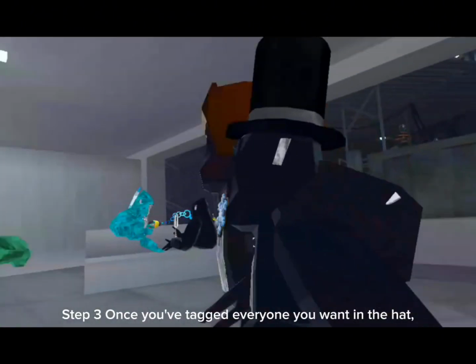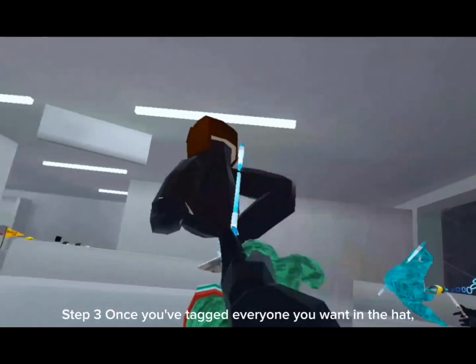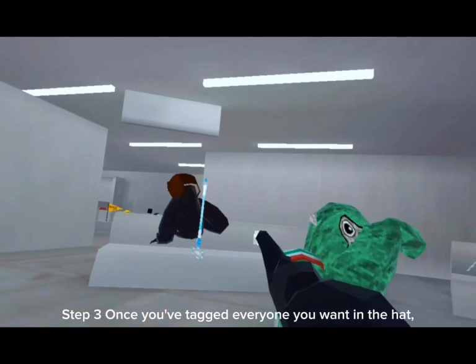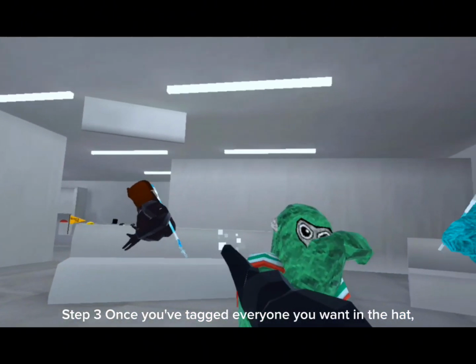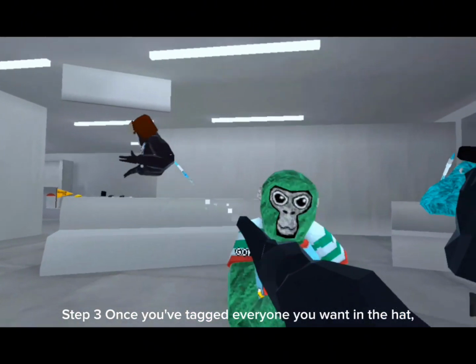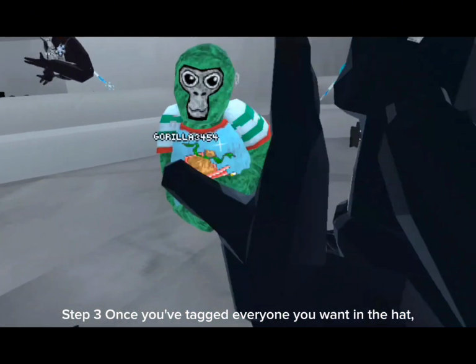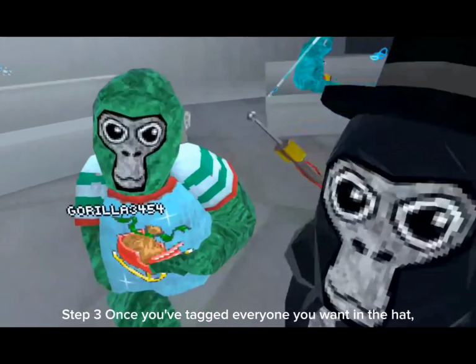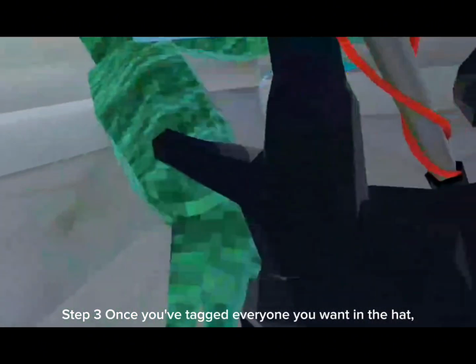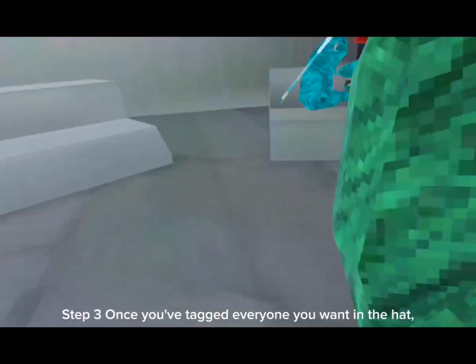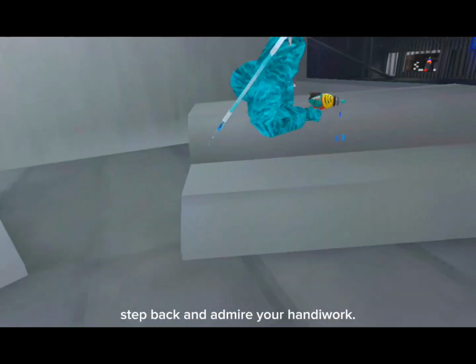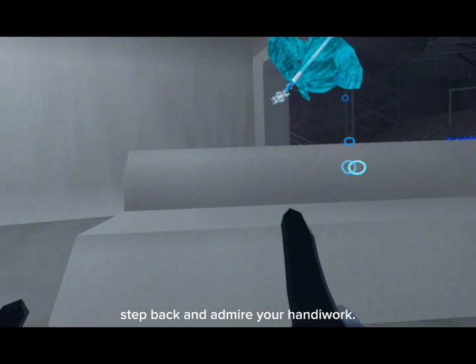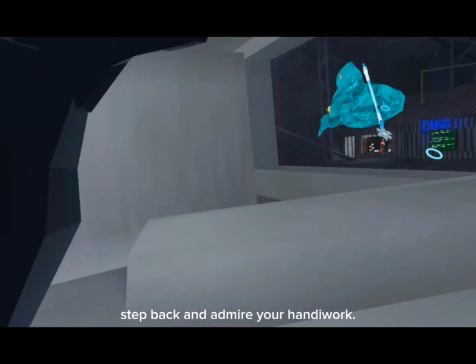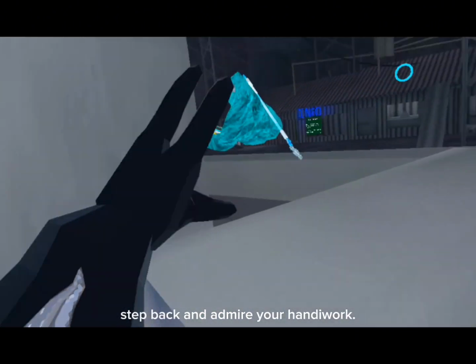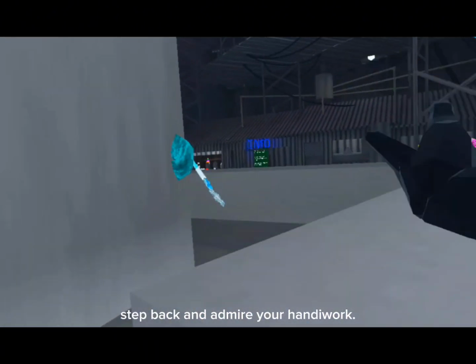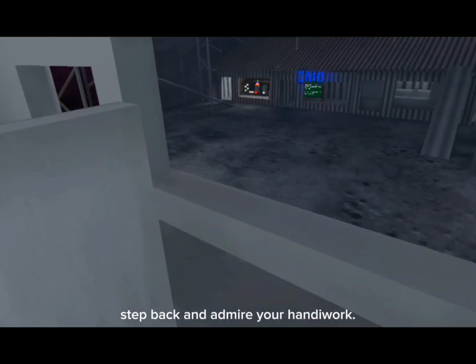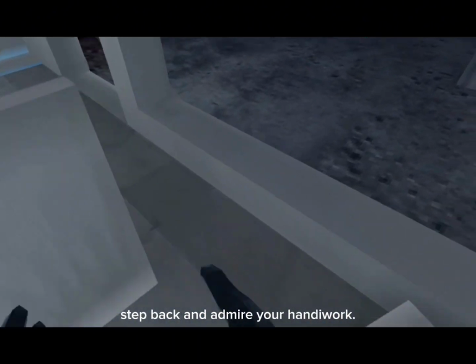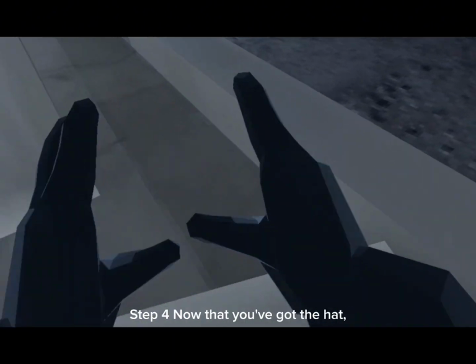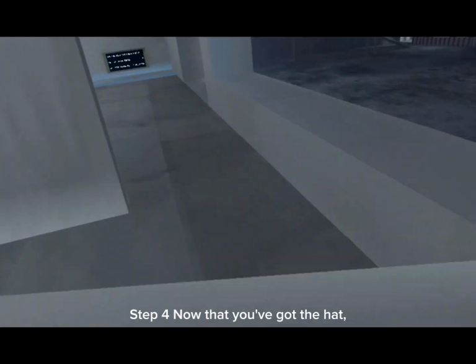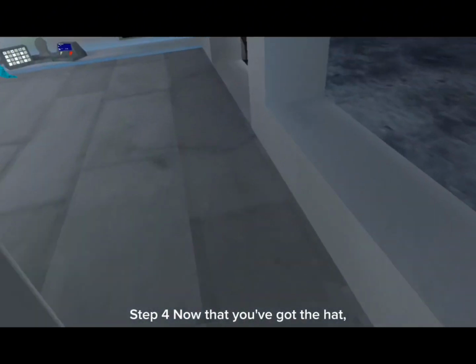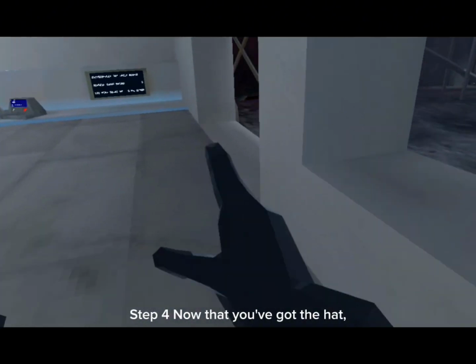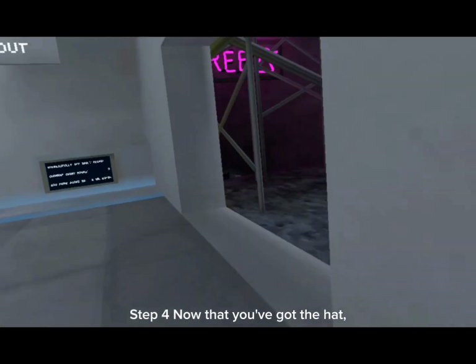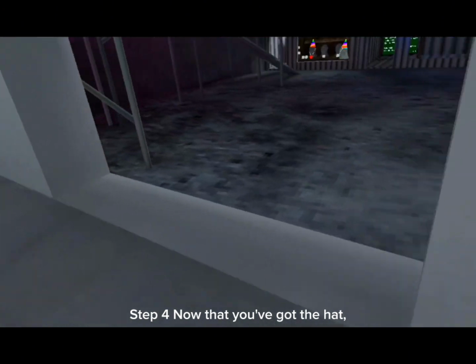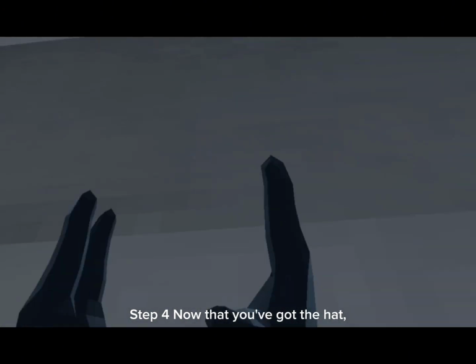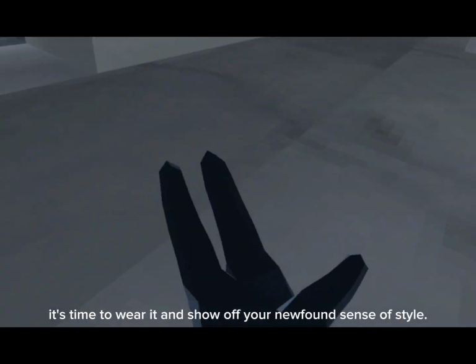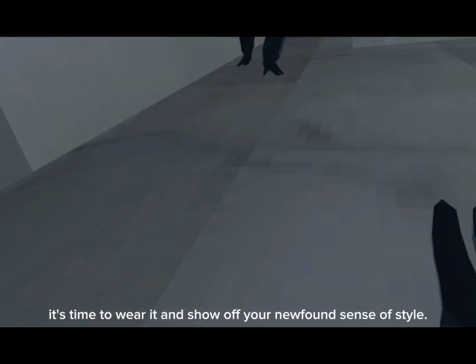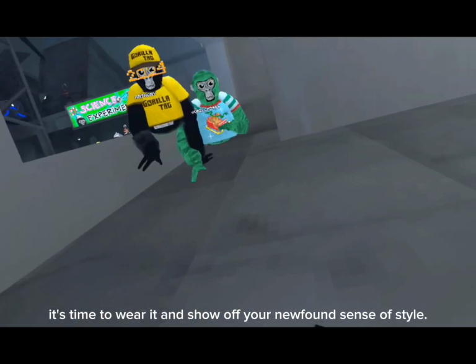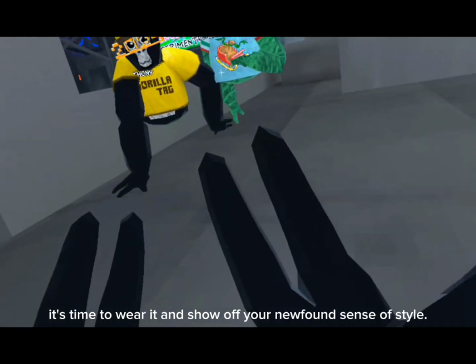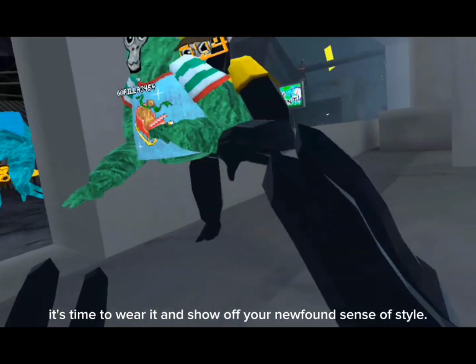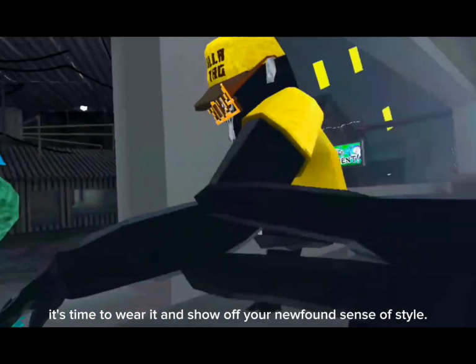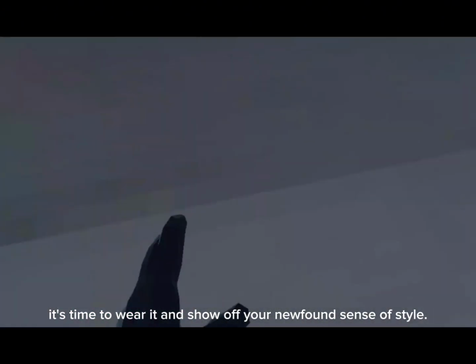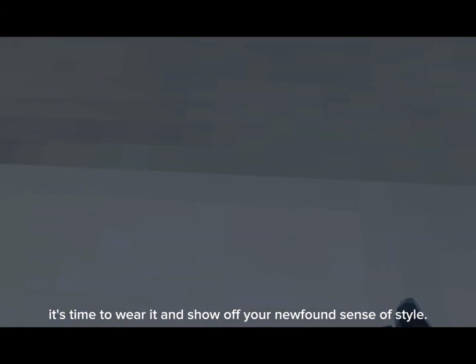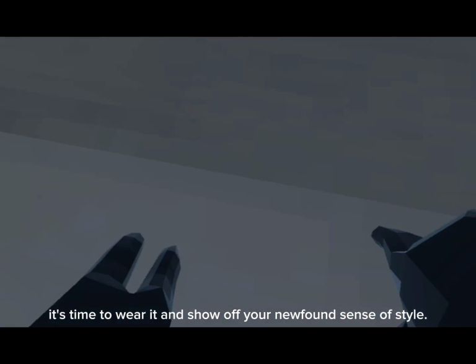Step 3: once you've tagged everyone you want in the hat, step back and admire your handiwork. Step 4: now that you've got the hat, it's time to wear it and show off your newfound sense of style.